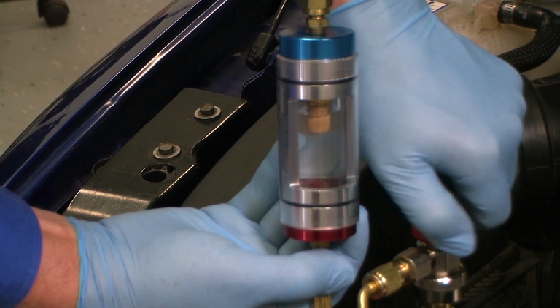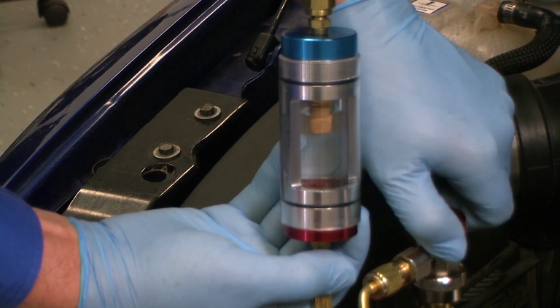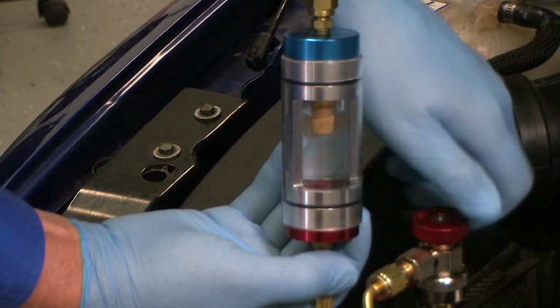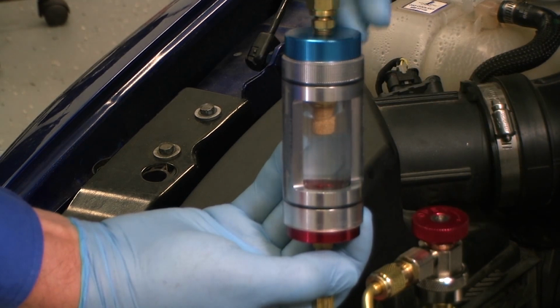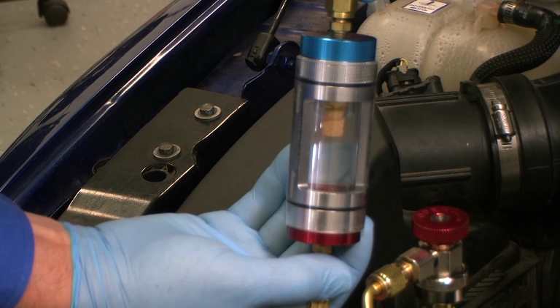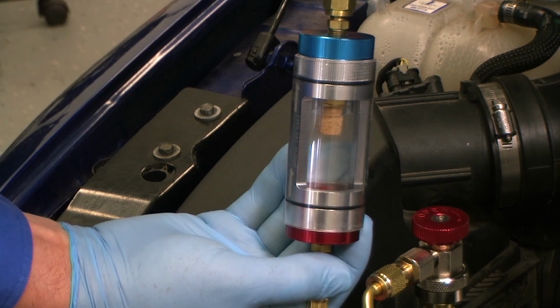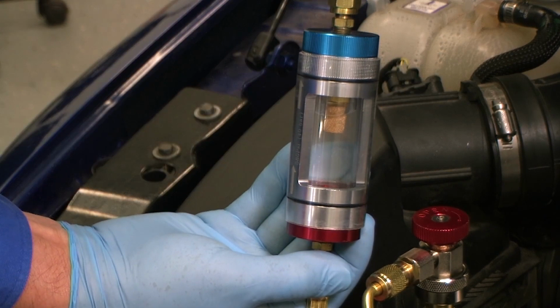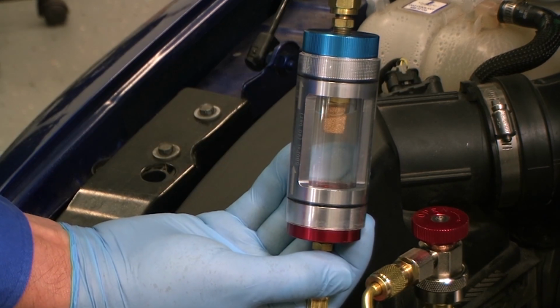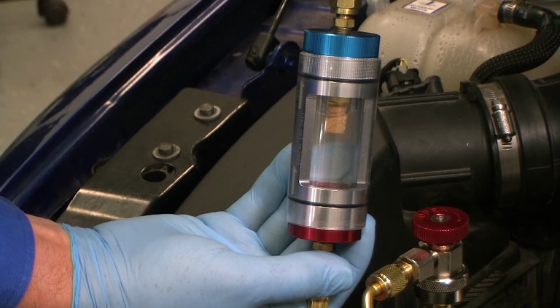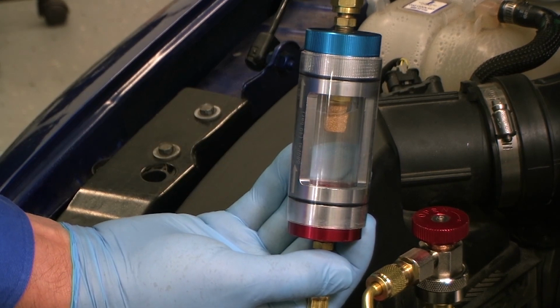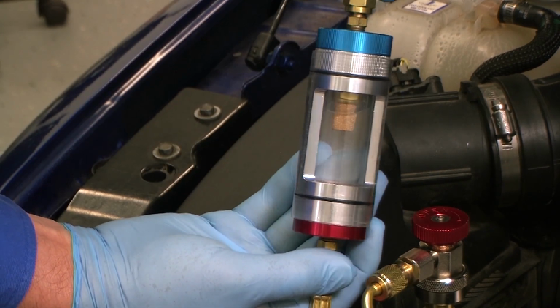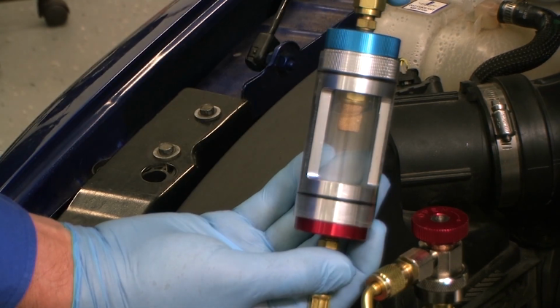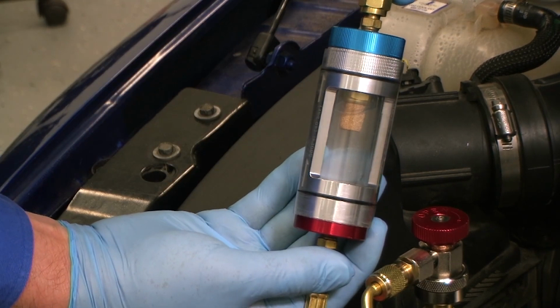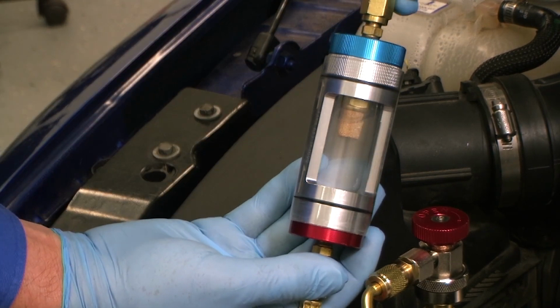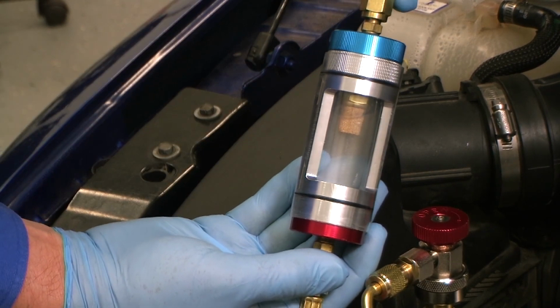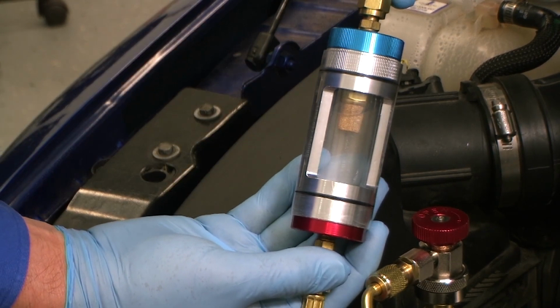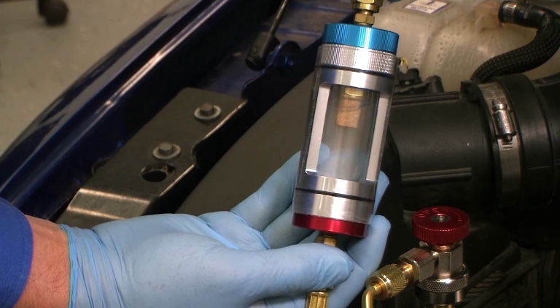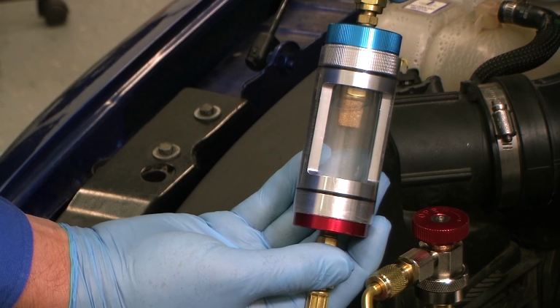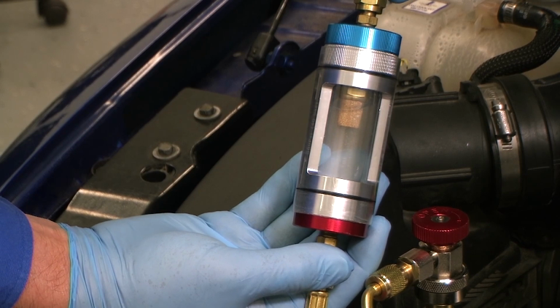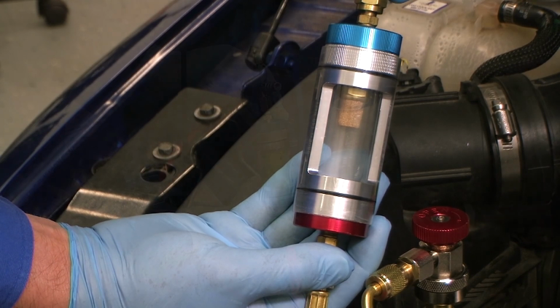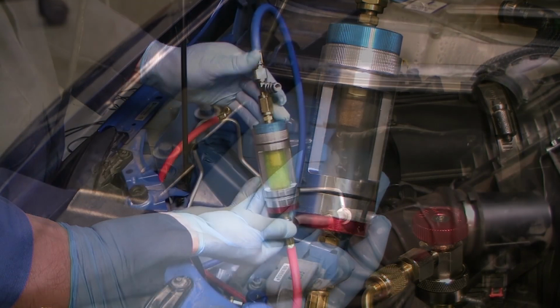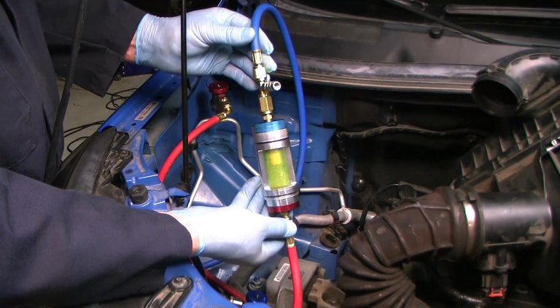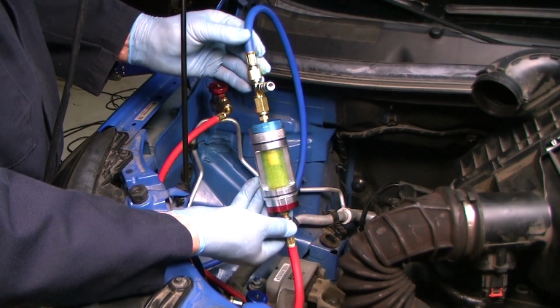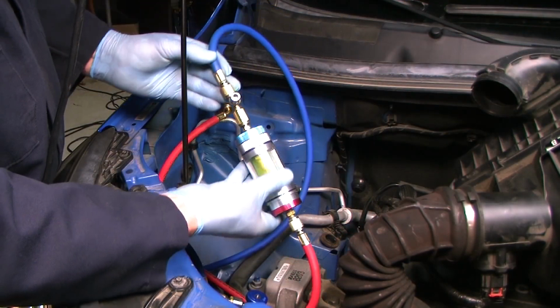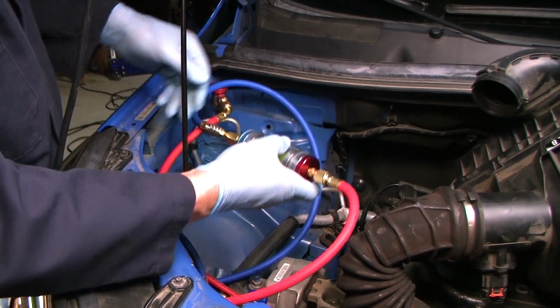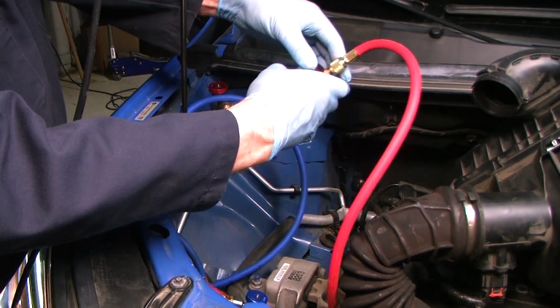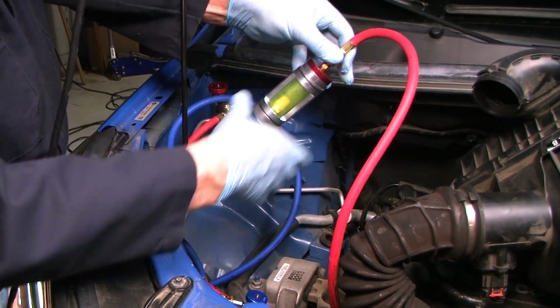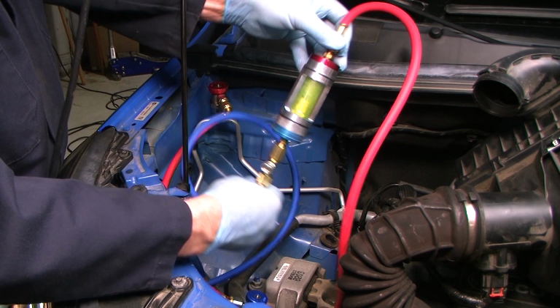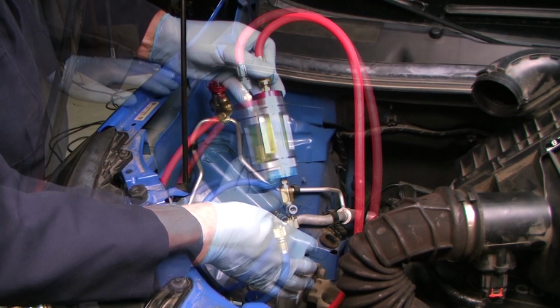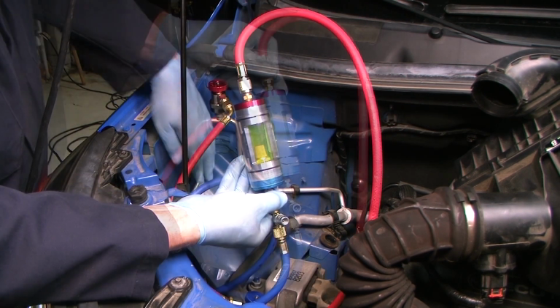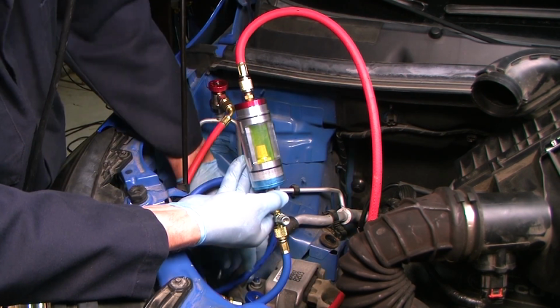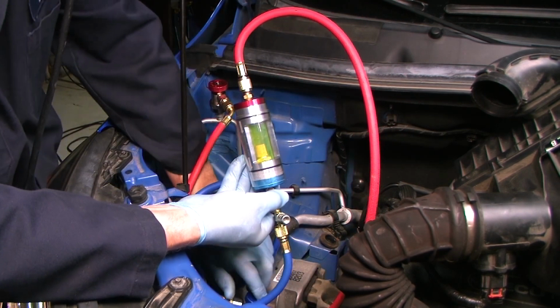Once we have completed our evaluation, we can easily draw the refrigerant and oil sample back into the system. Check that the high side service coupling is closed and hold the tool with the blue cap toward the bottom.